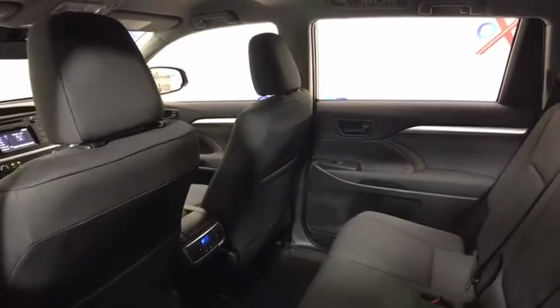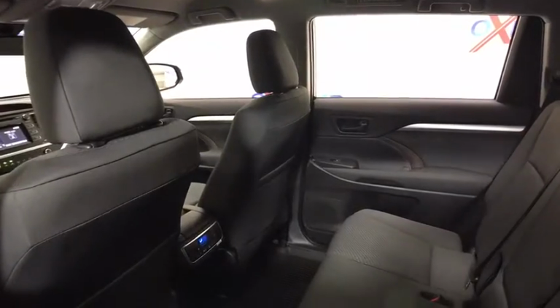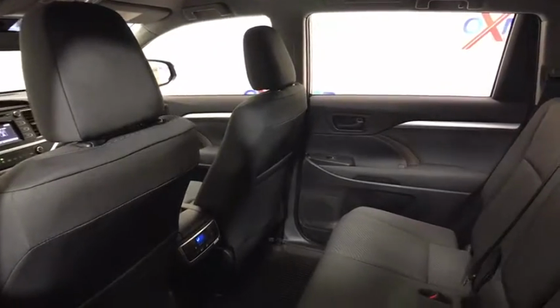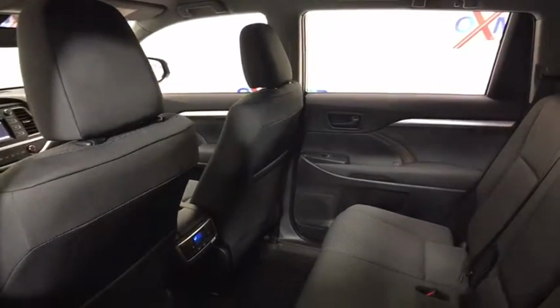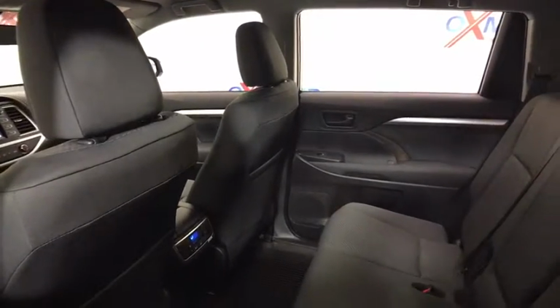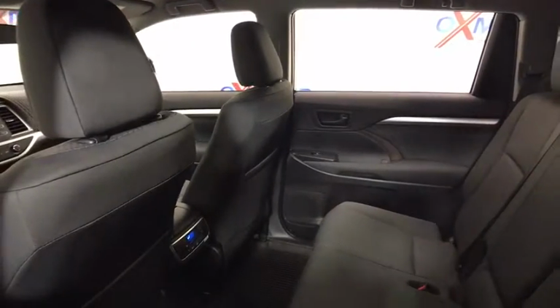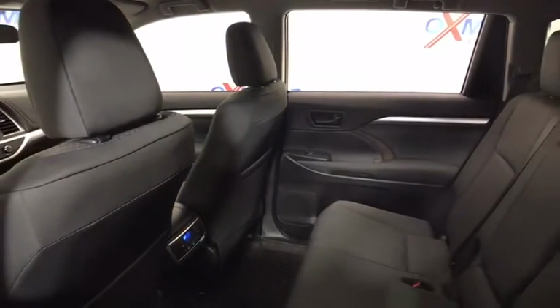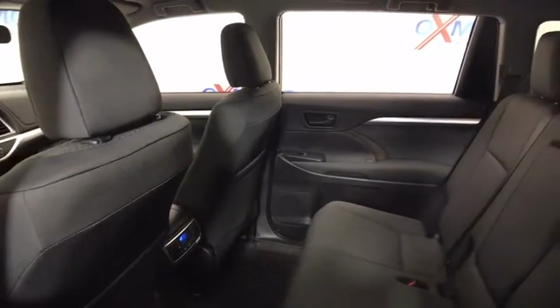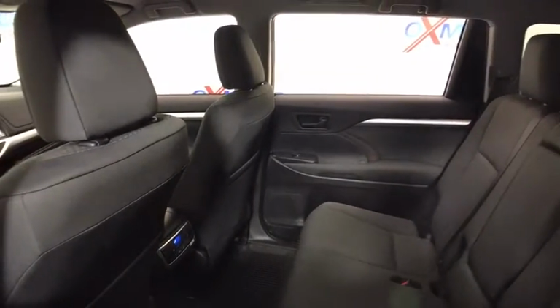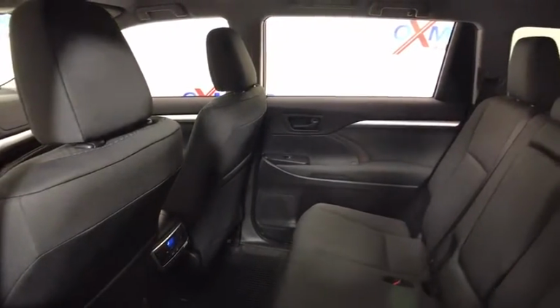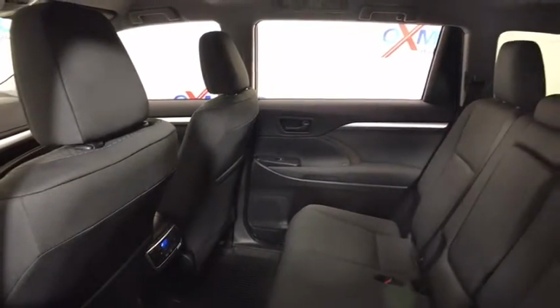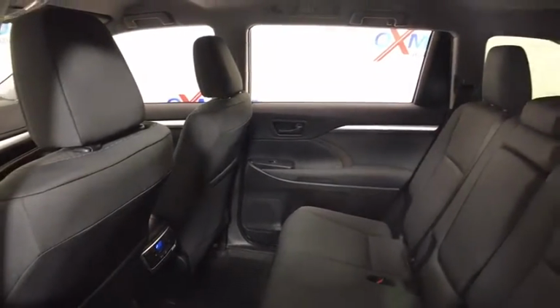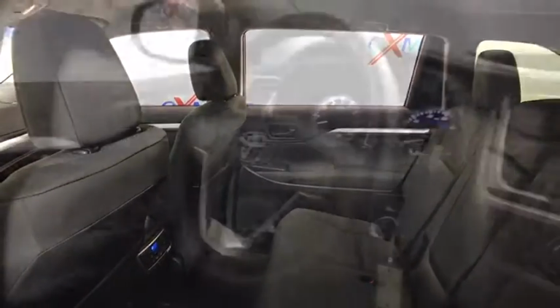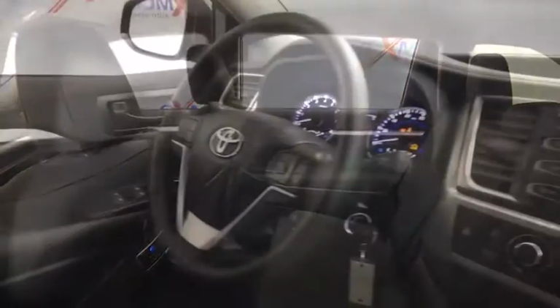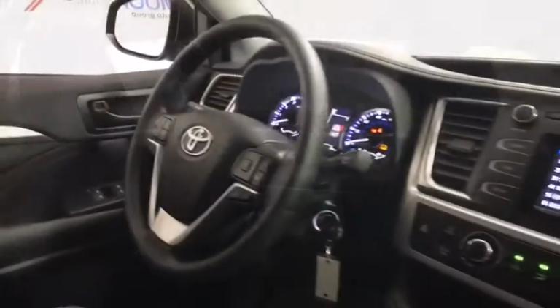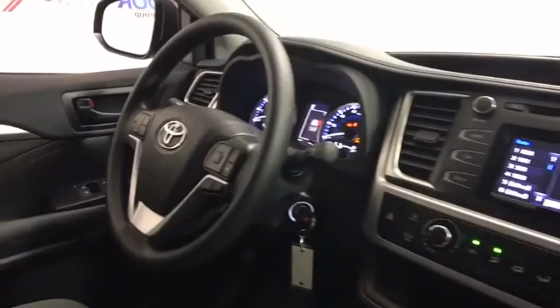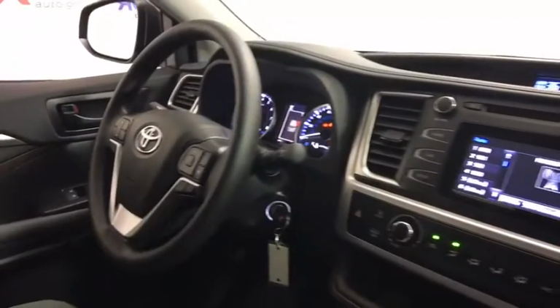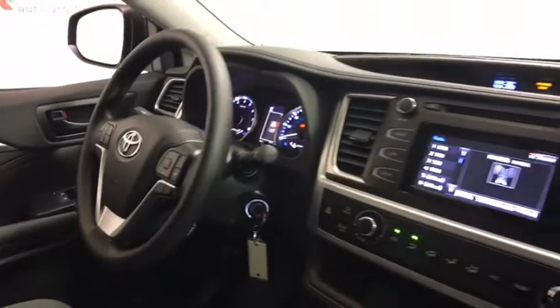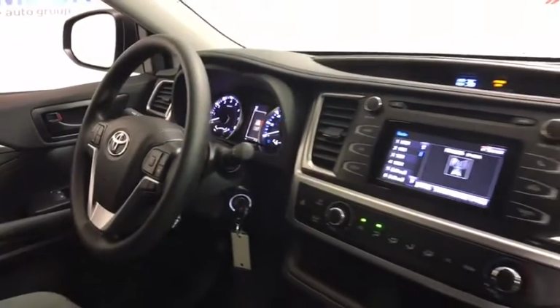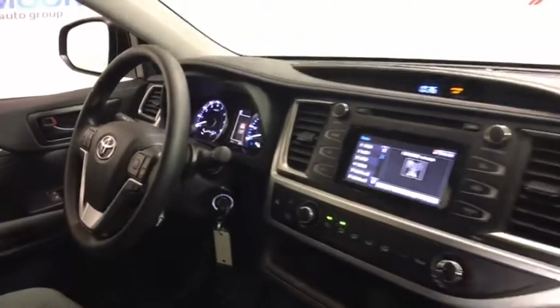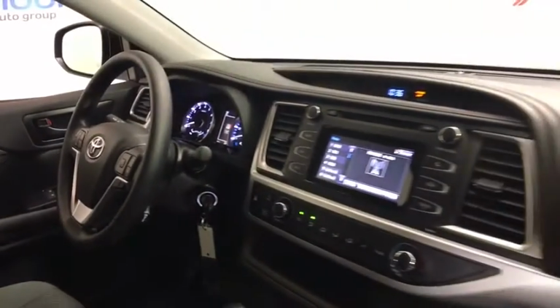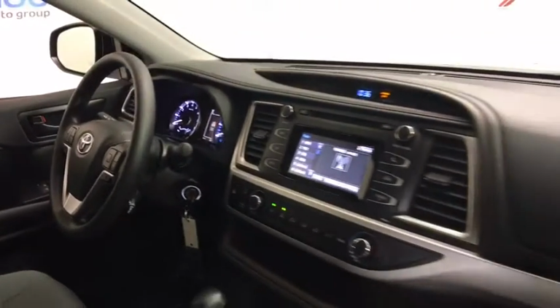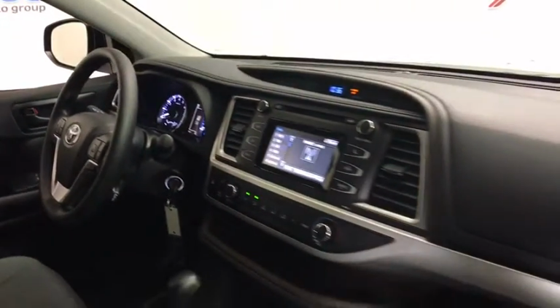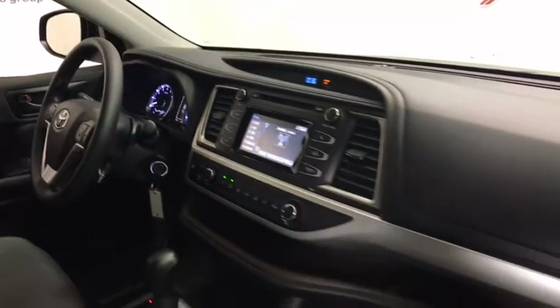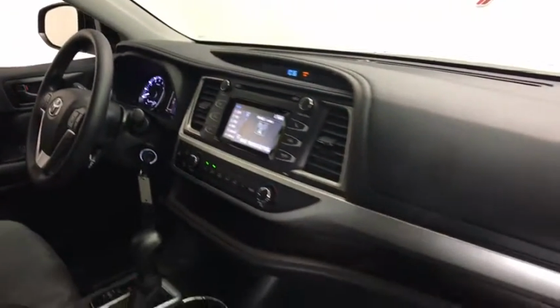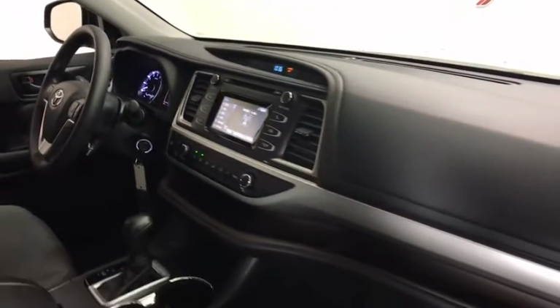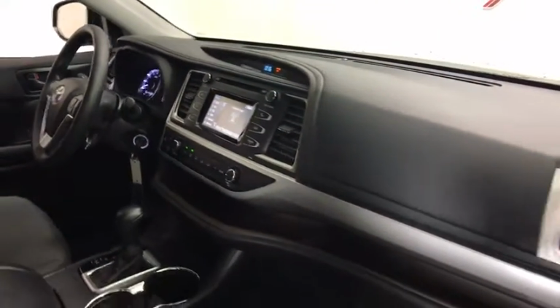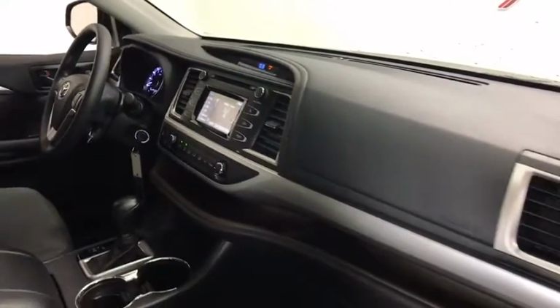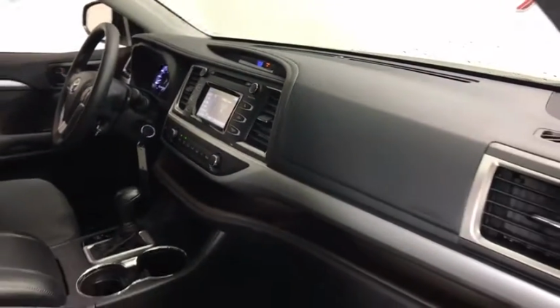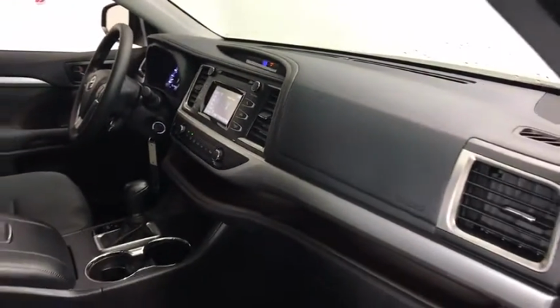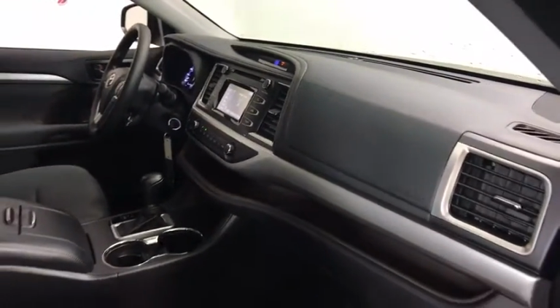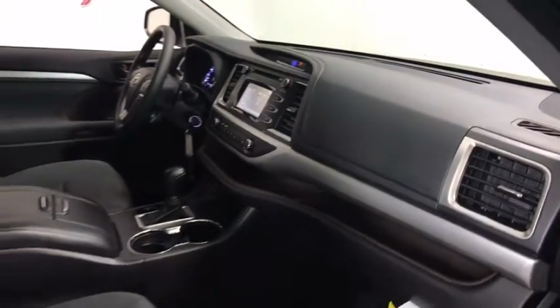Traction control, dual airbags, power steering, four-wheel disc brakes, power windows, rear window defroster, CD player, electronic stability control.